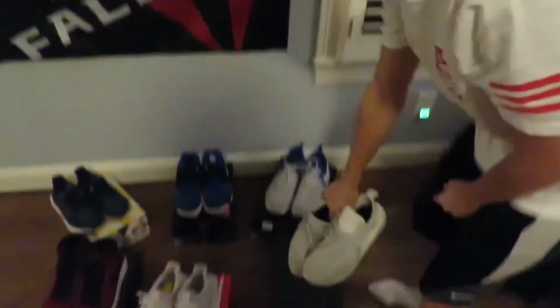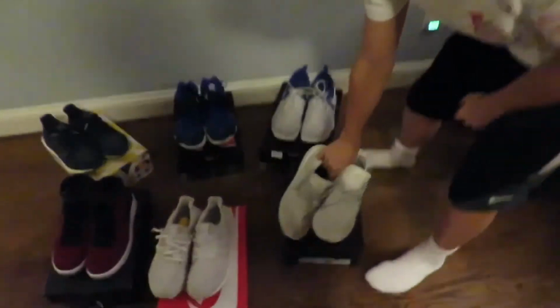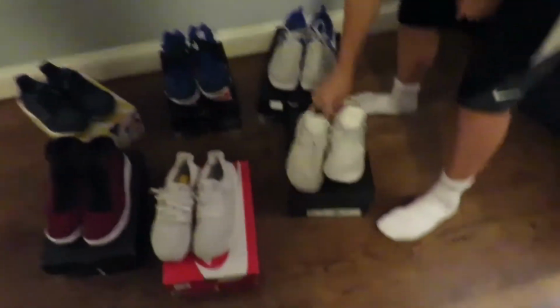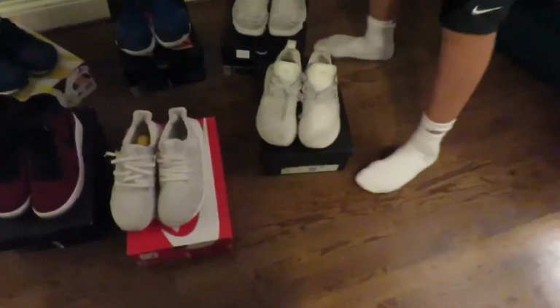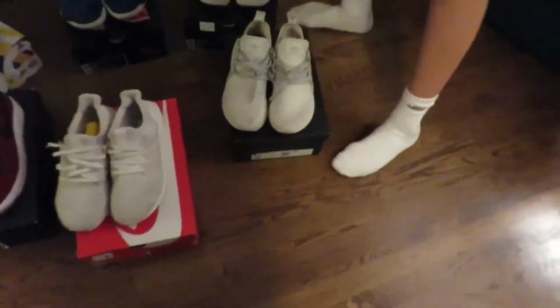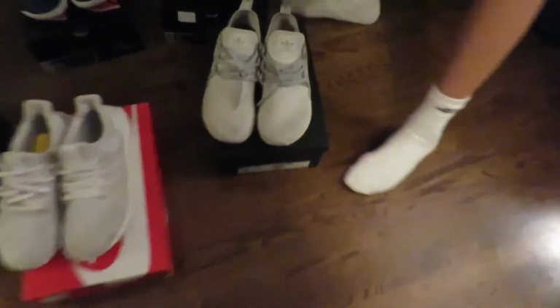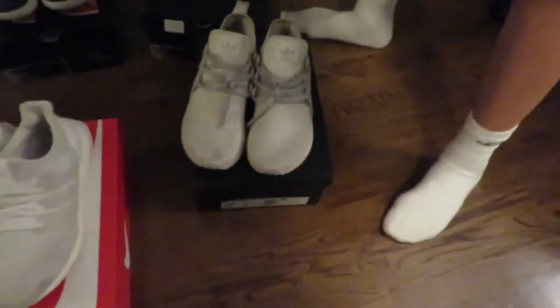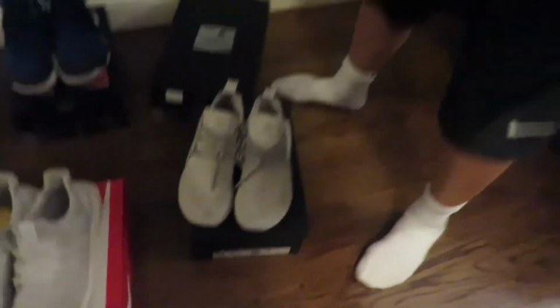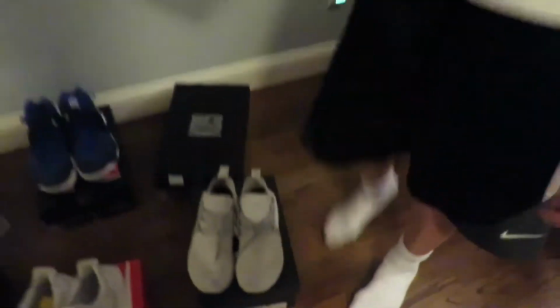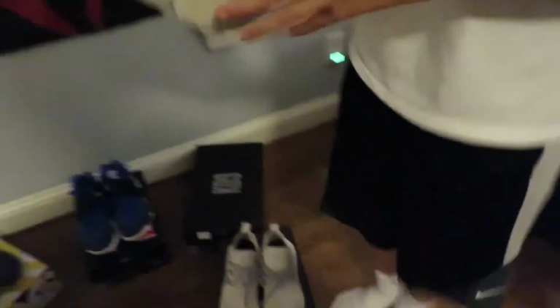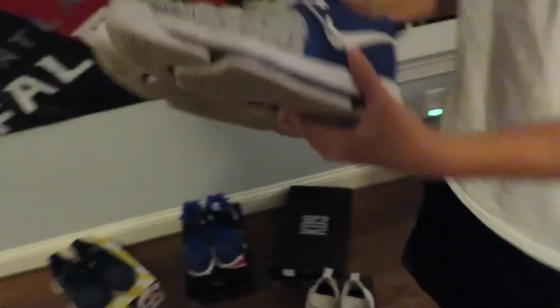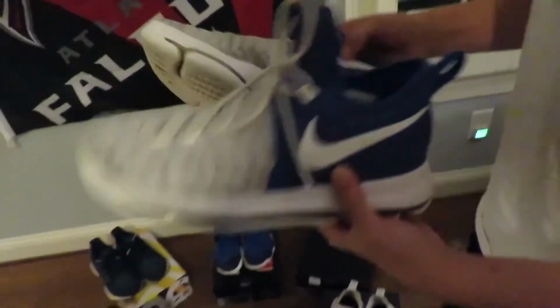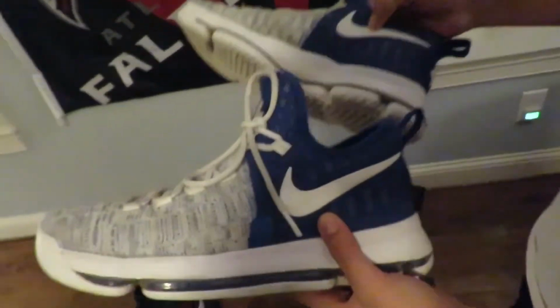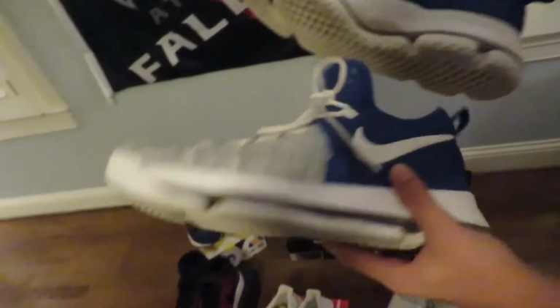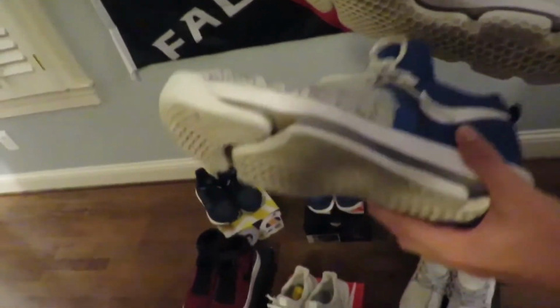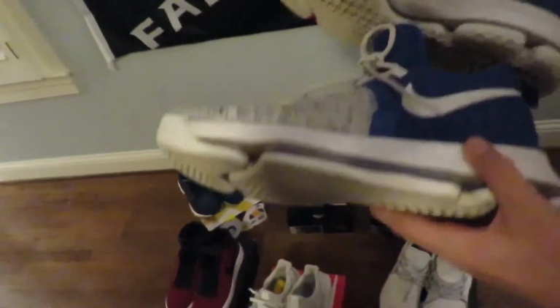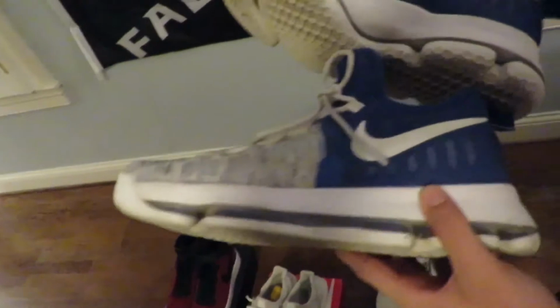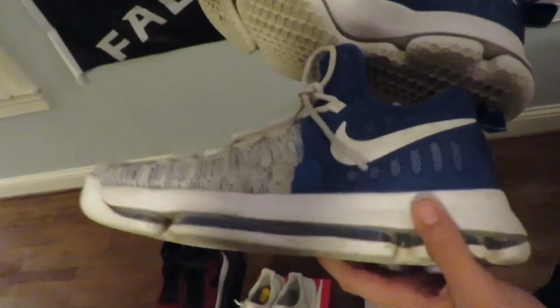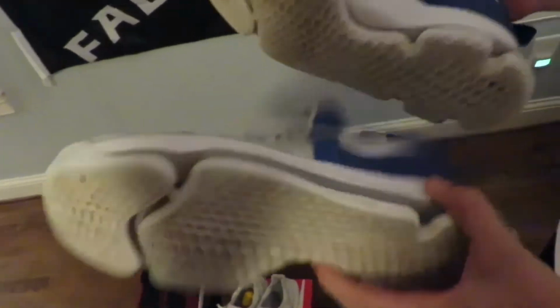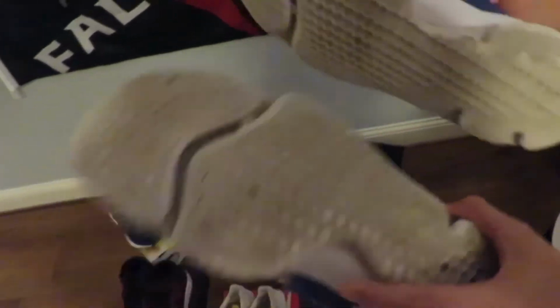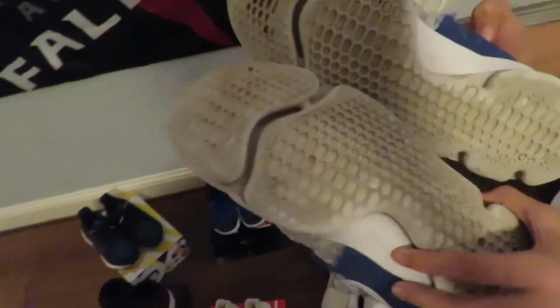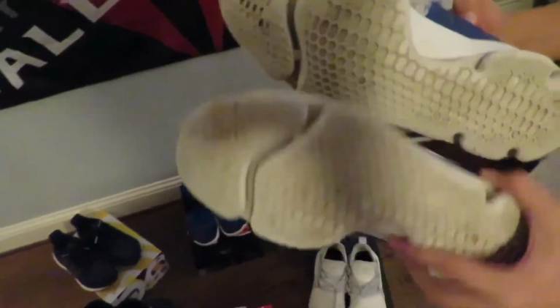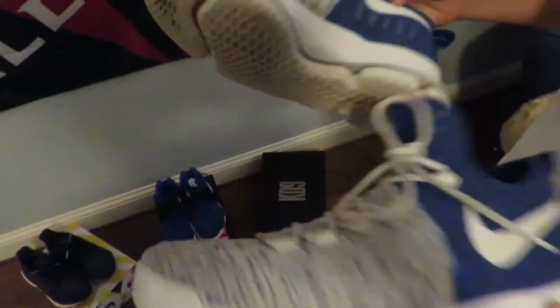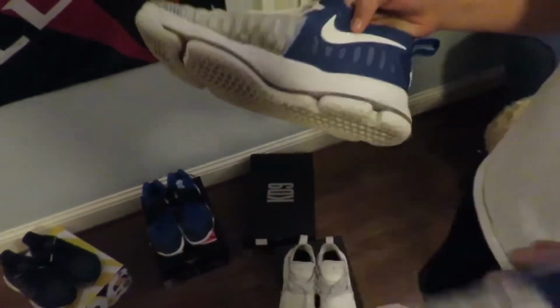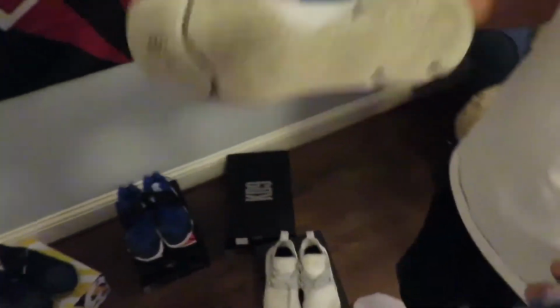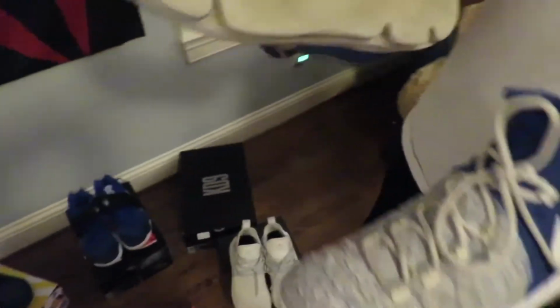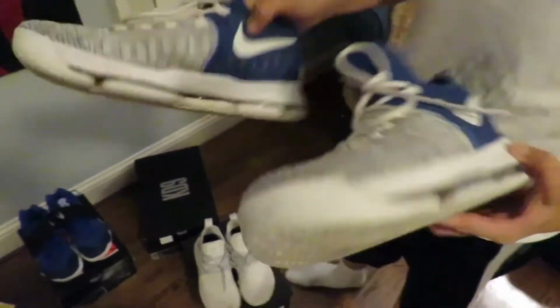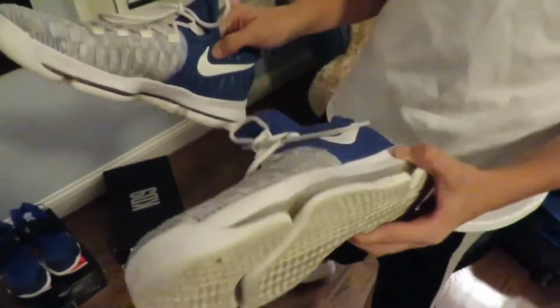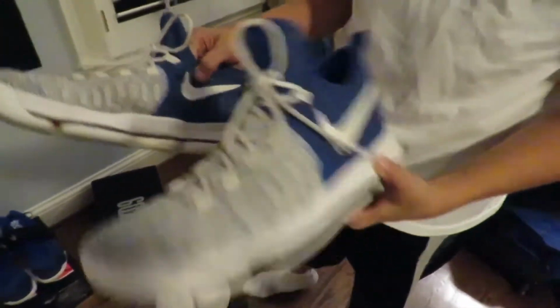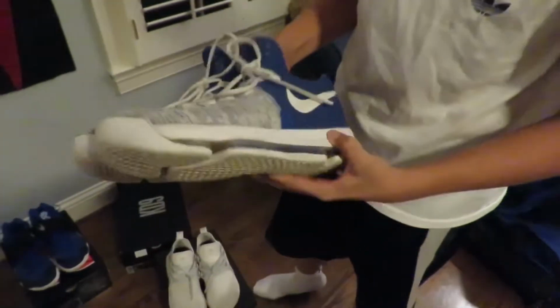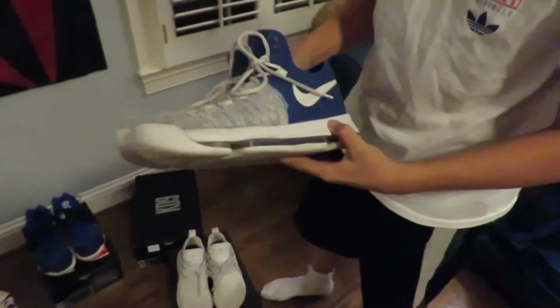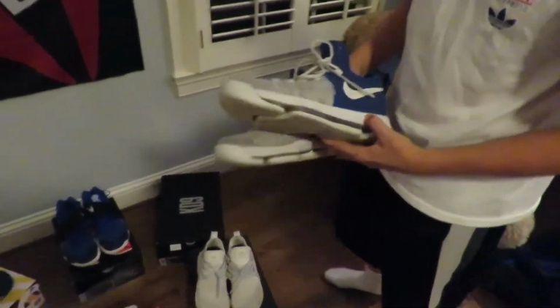Then I have my court shoes this year — KD9's, just regular blue and white. Really good condition, only worn these a few times. I love these, really good for basketball.